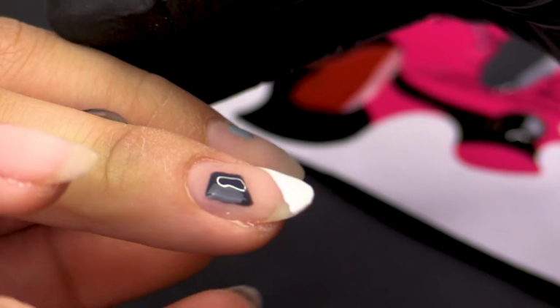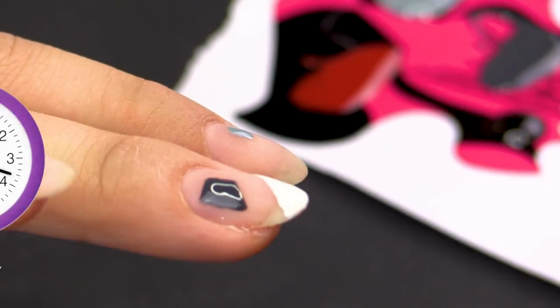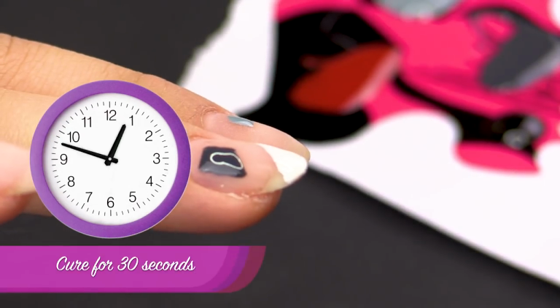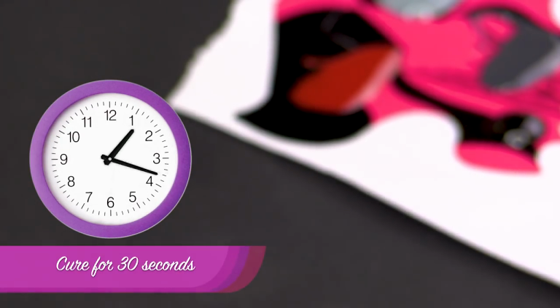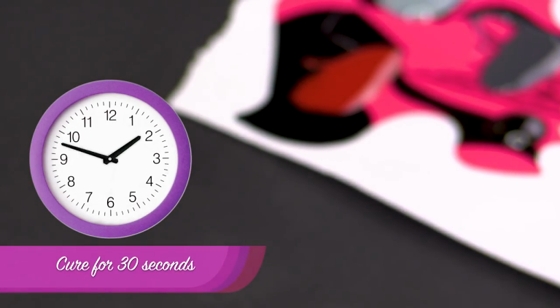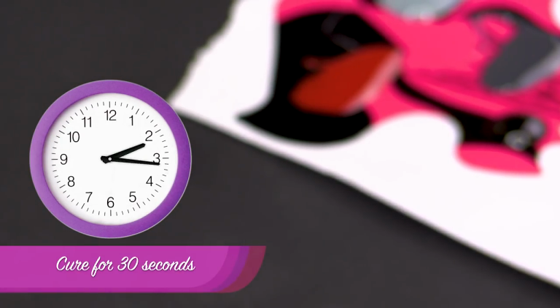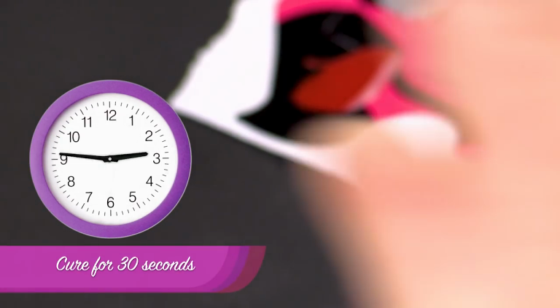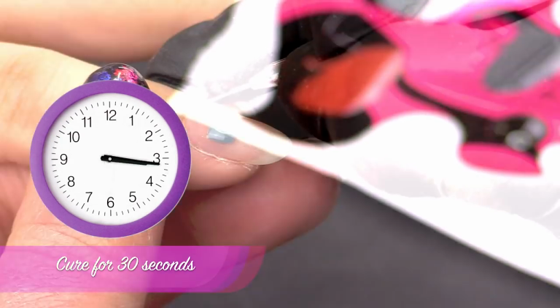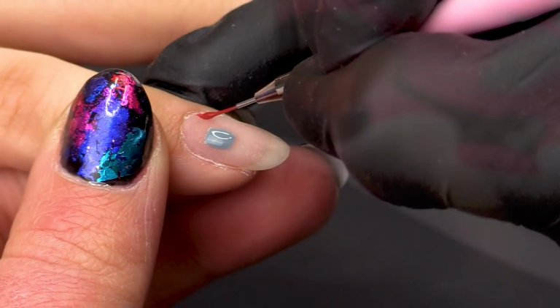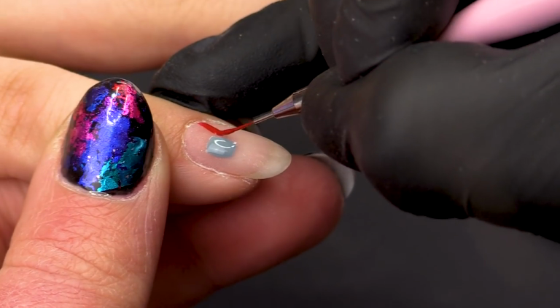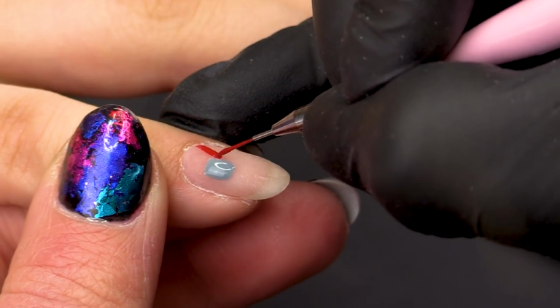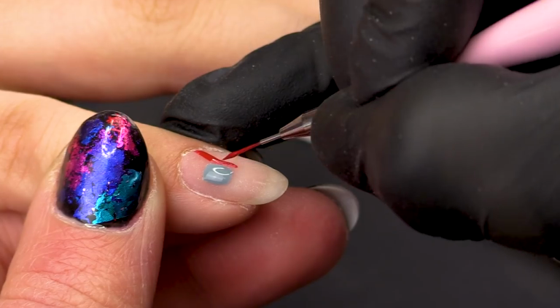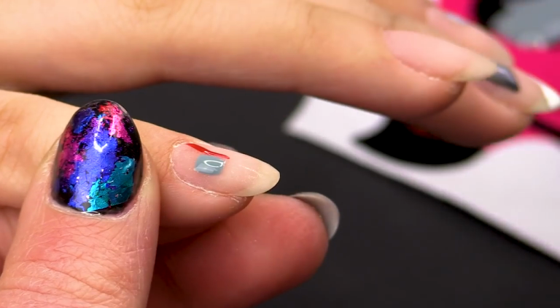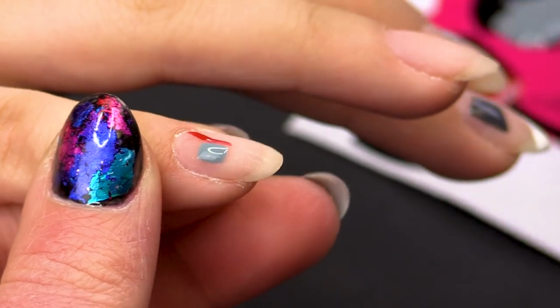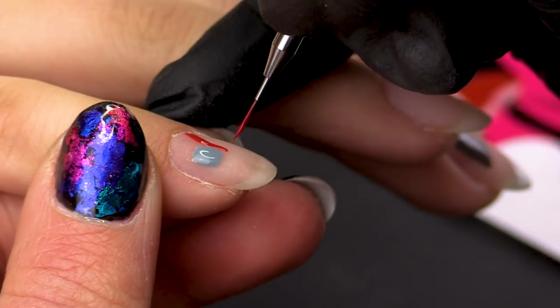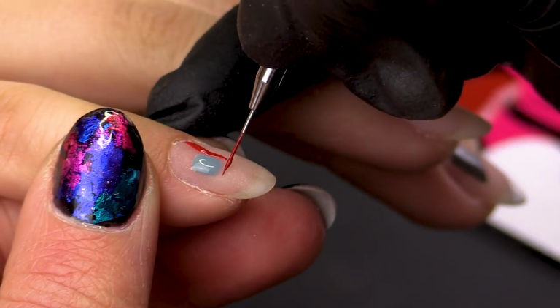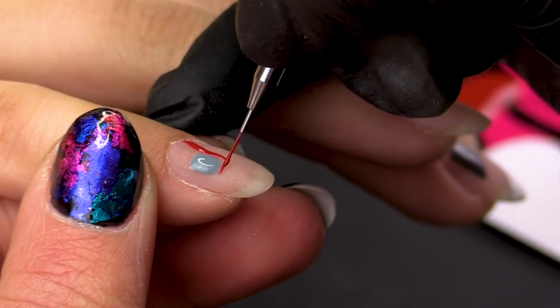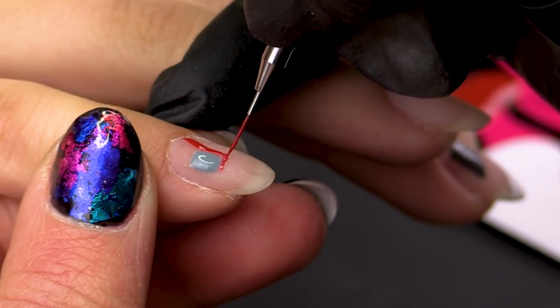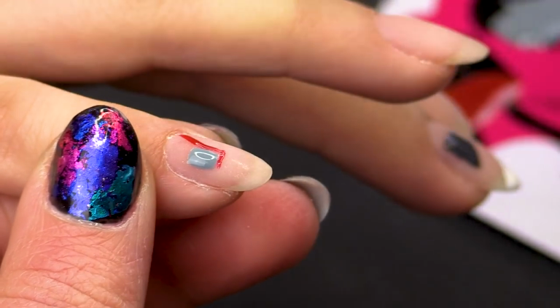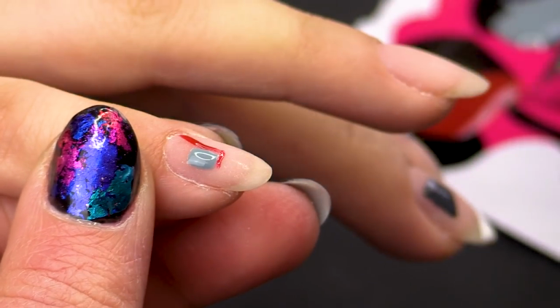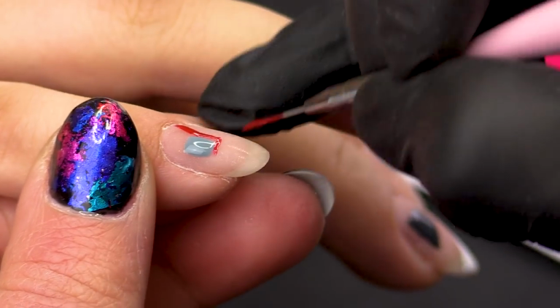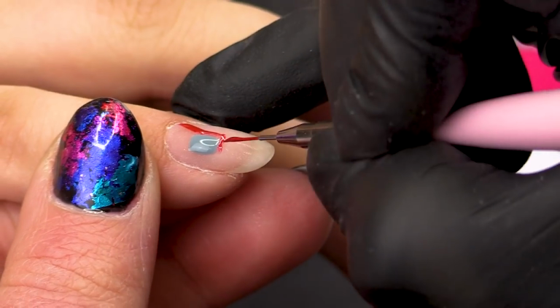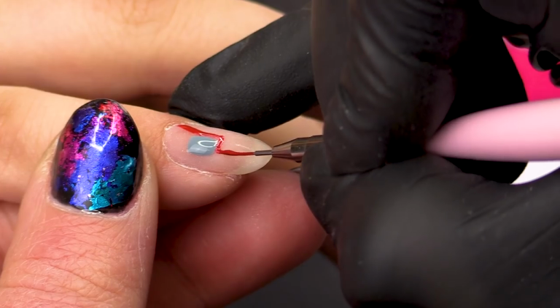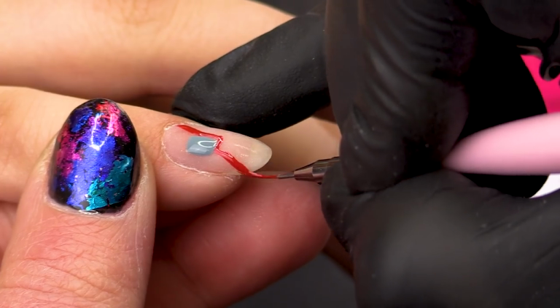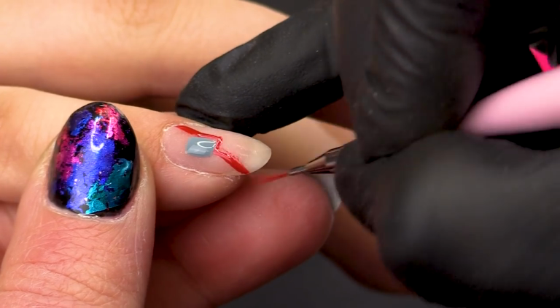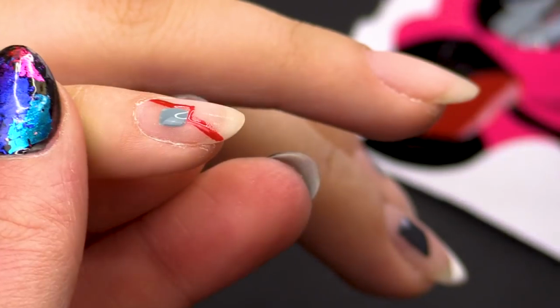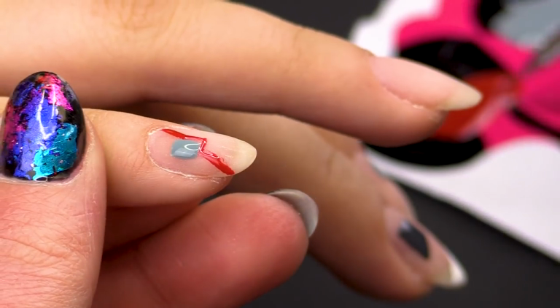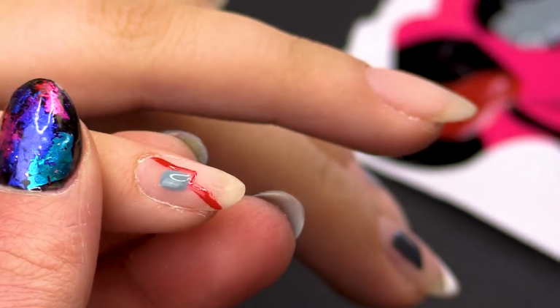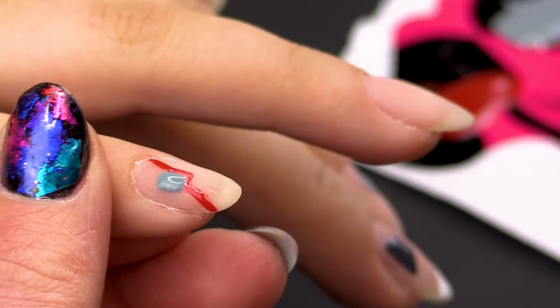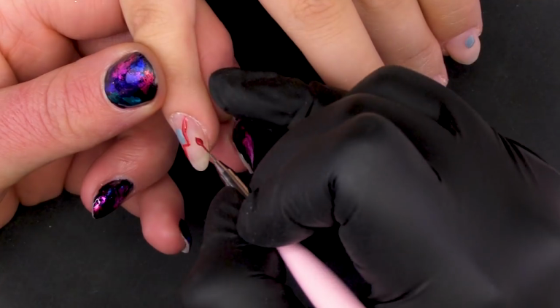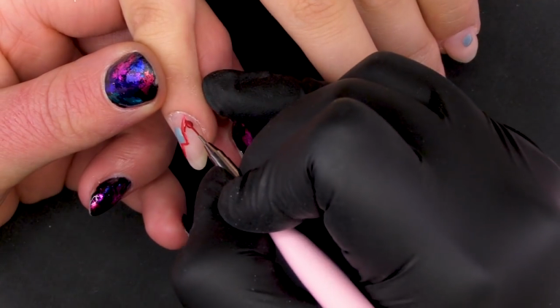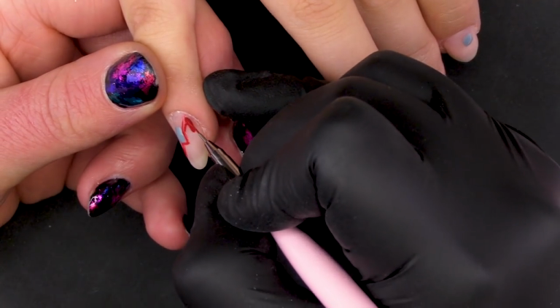Pop that in the lamp for 30 seconds. So now we are going to go in with our red which is the Burlesque. It doesn't look like very much at the moment but I assure you it will — just going to go and pull that out.